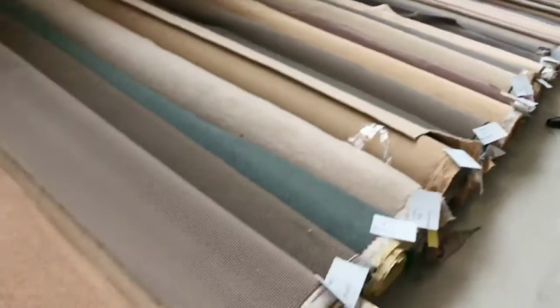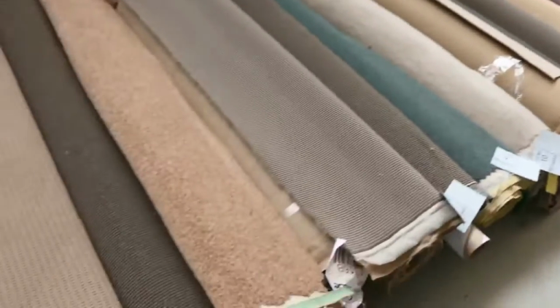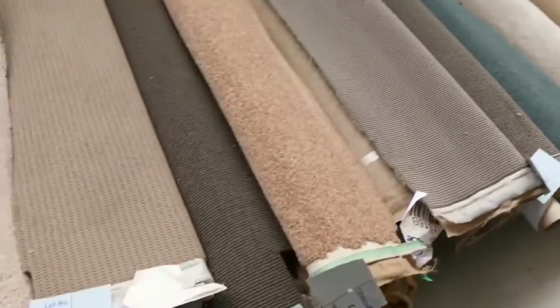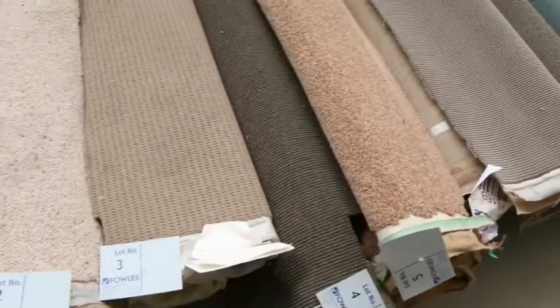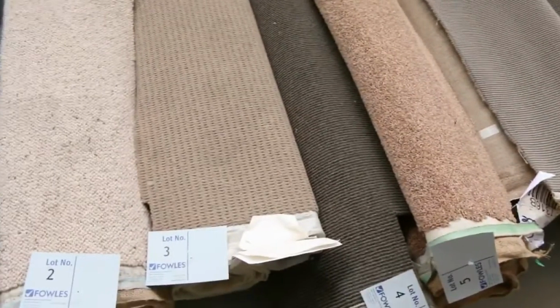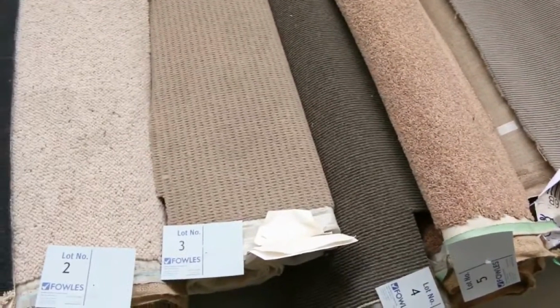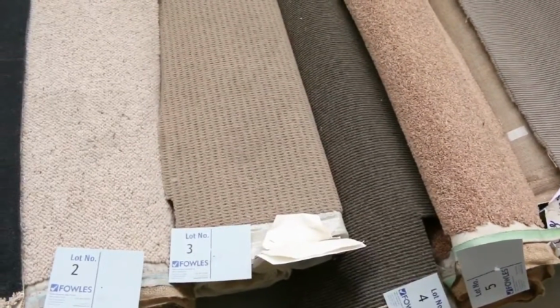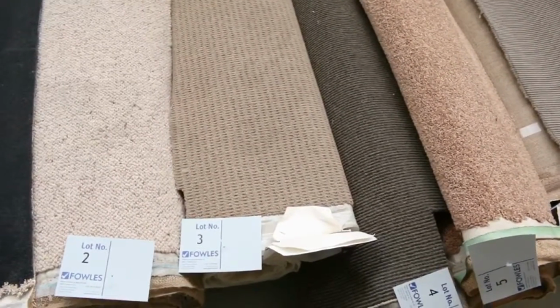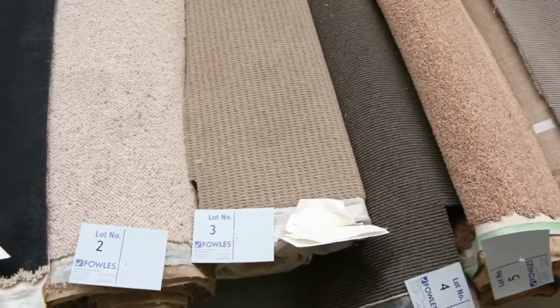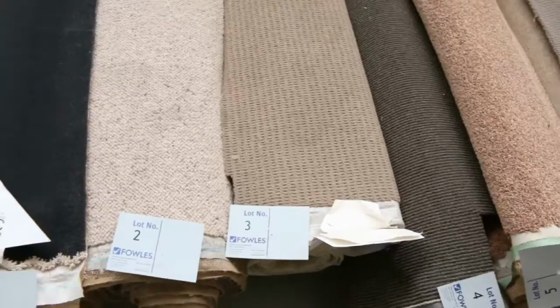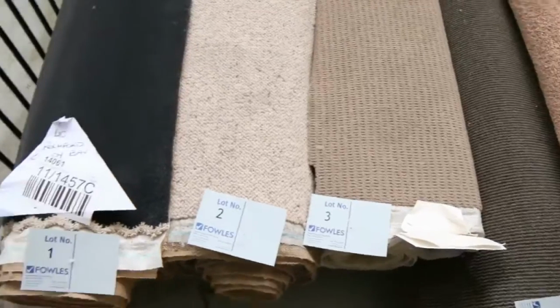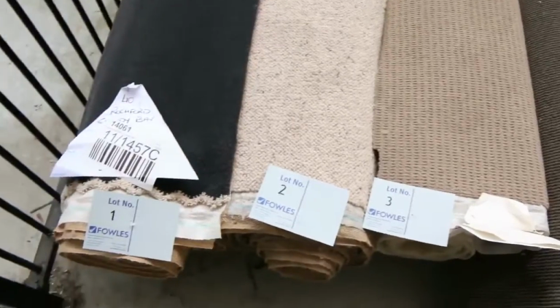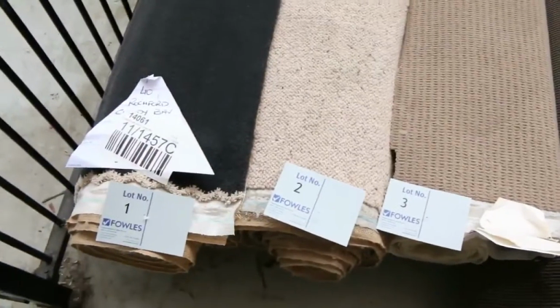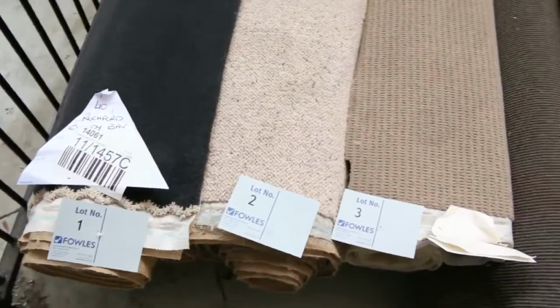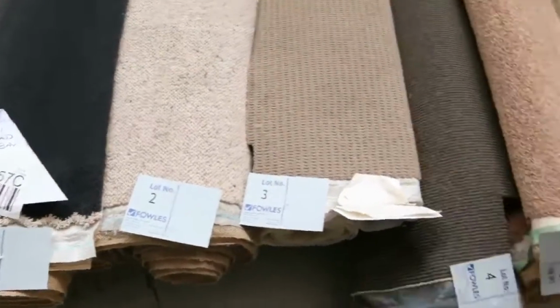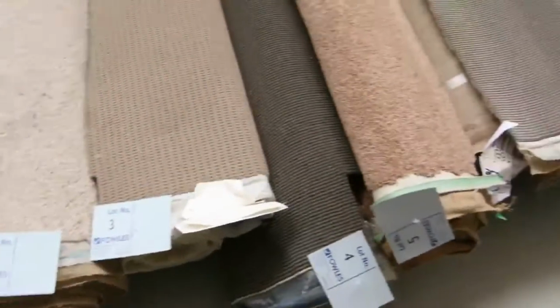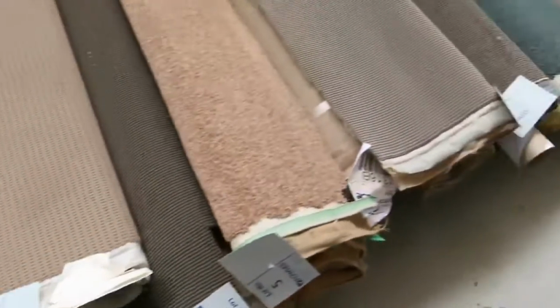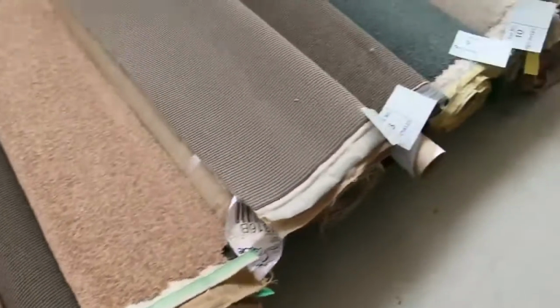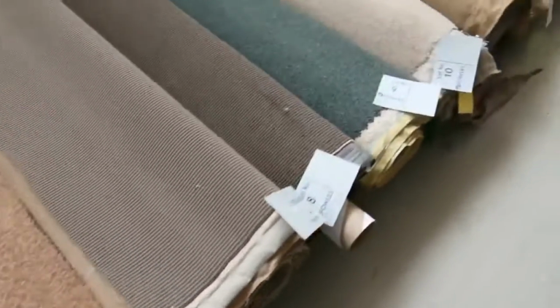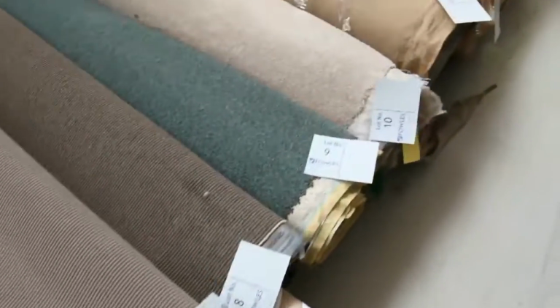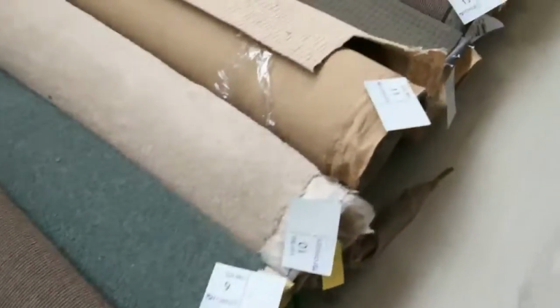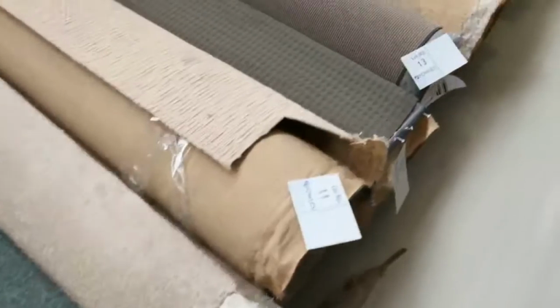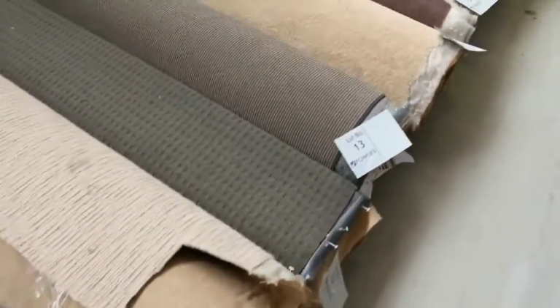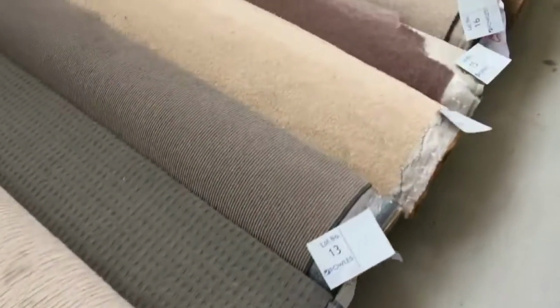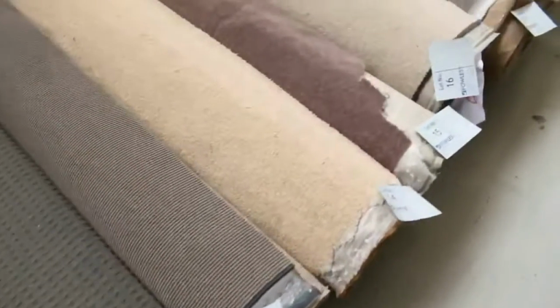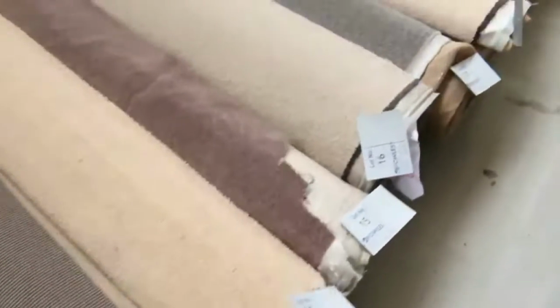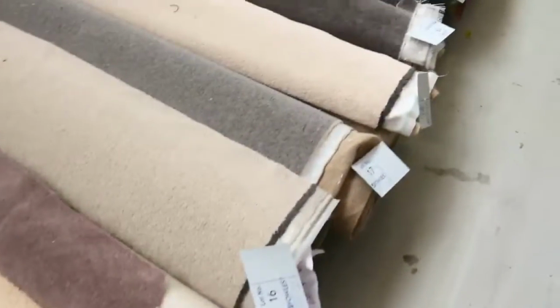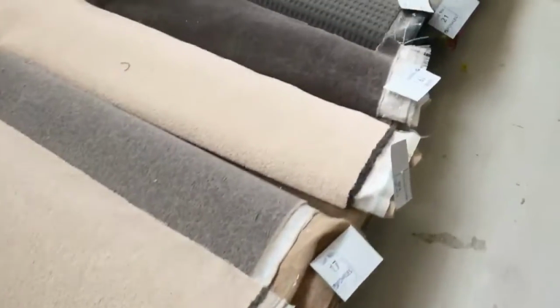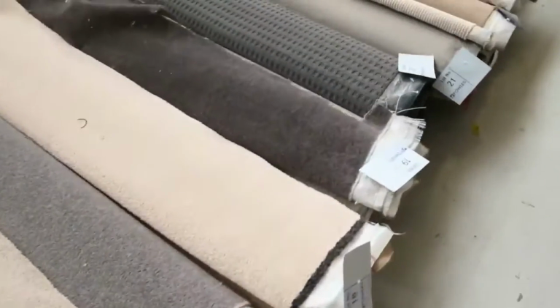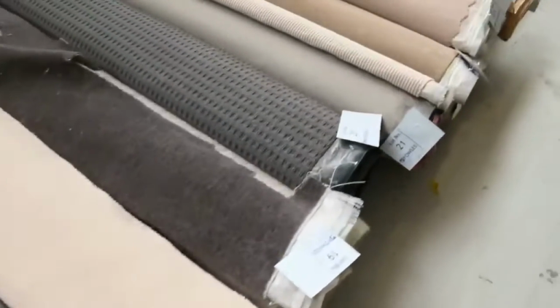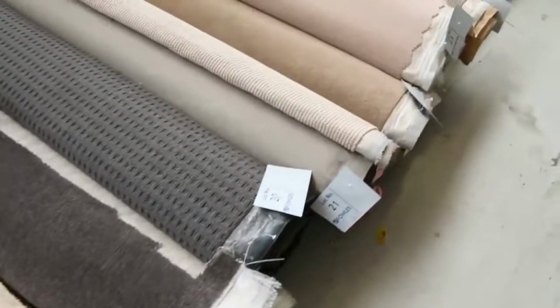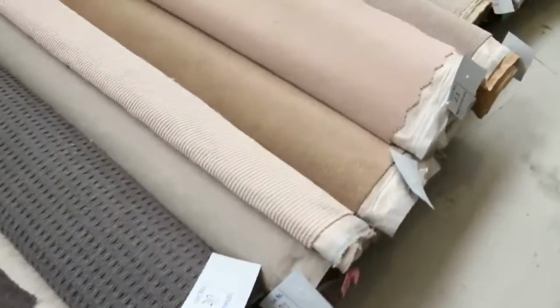Let's start with our roll-ins and off-cuts. These are the great little room lot sizes. They vary anywhere from 3 to 6 meters. And as you can see, we've got it all — we've got nylons, we've got wools, we've got twist piles, loop piles, plush piles, patterns, plains. Great range.